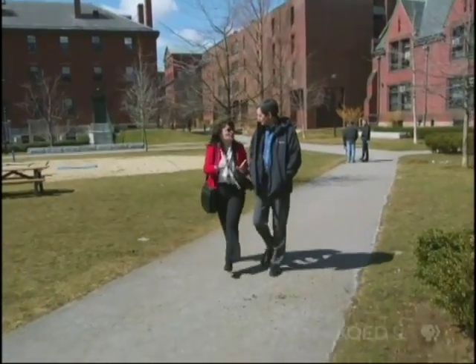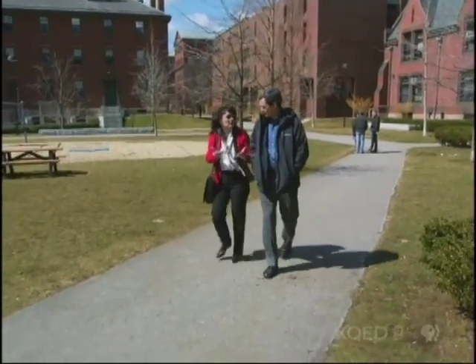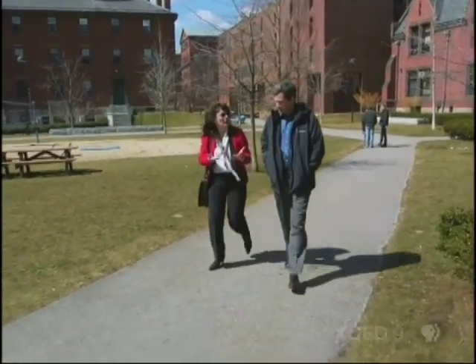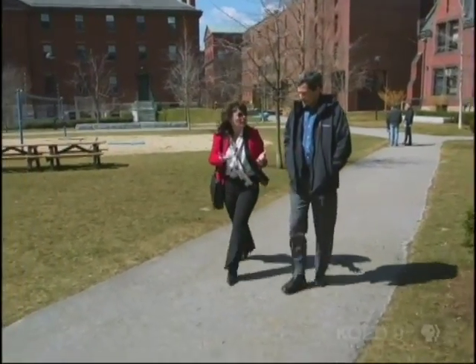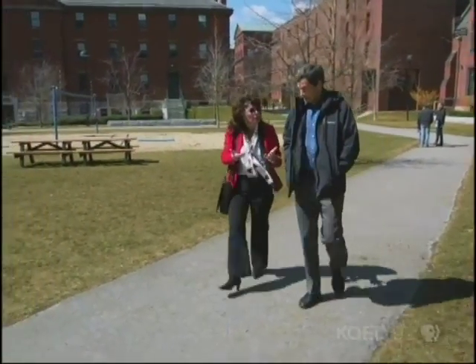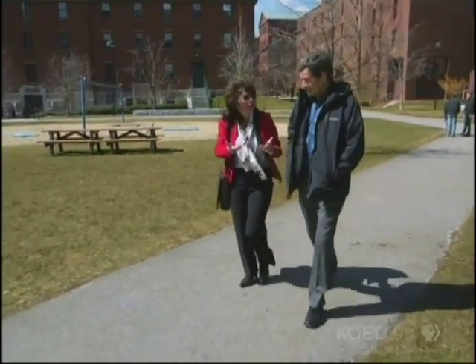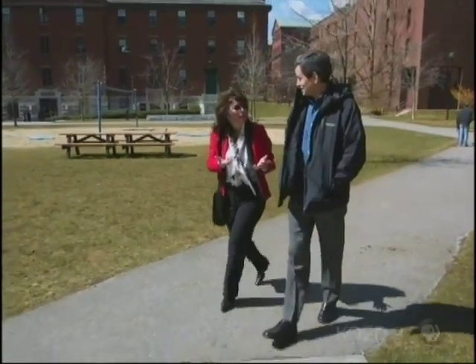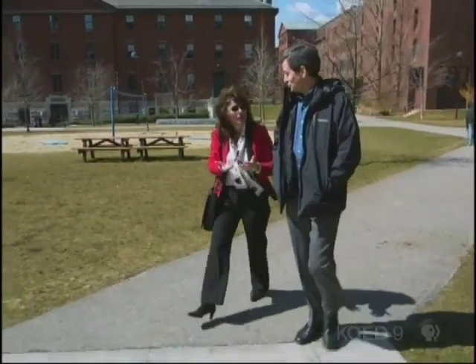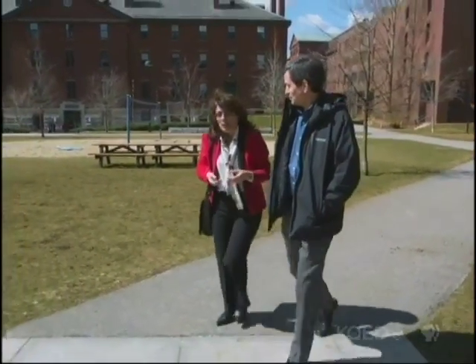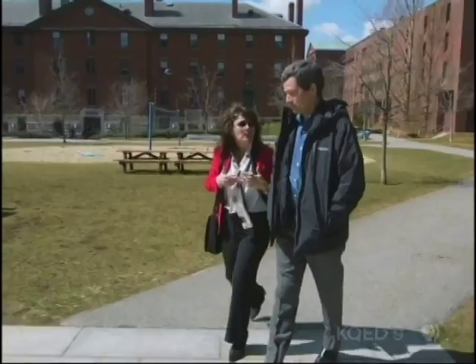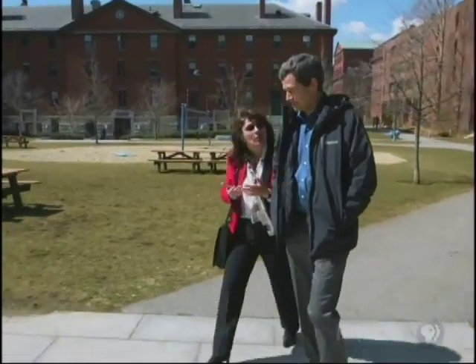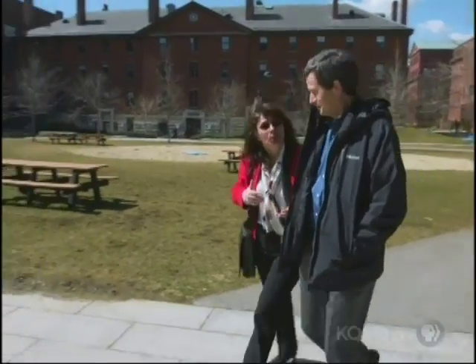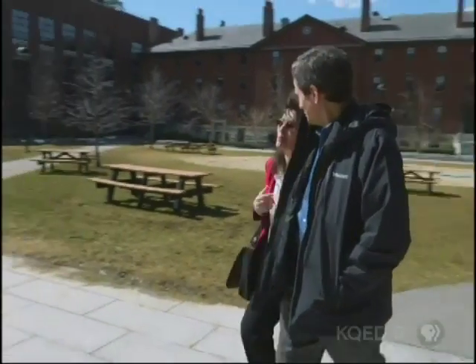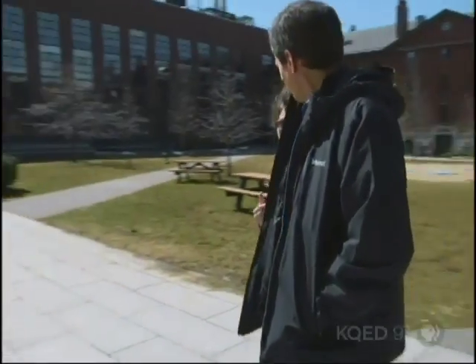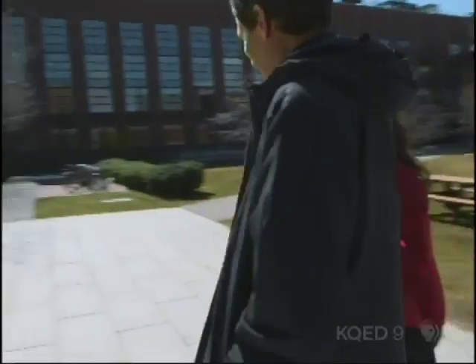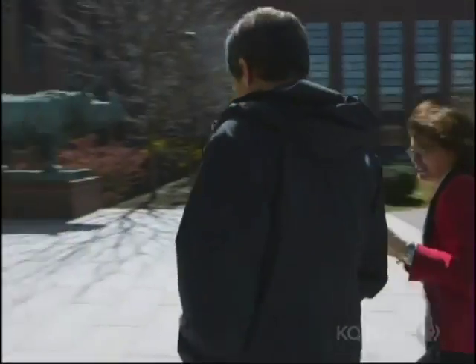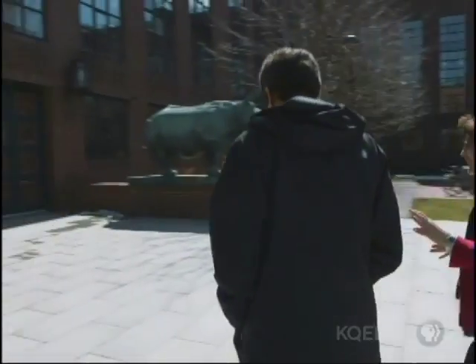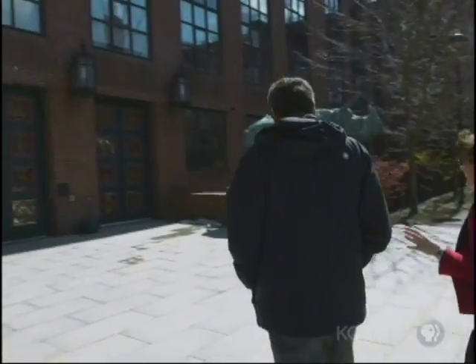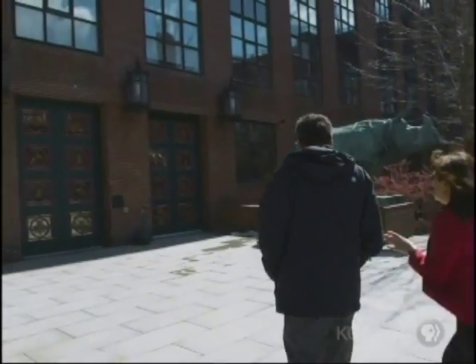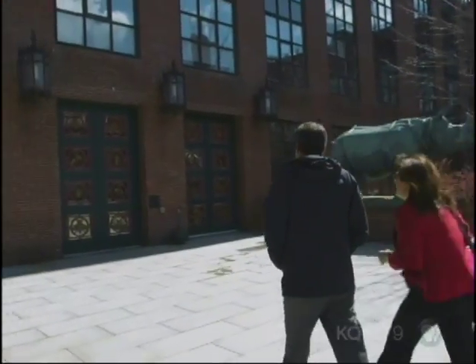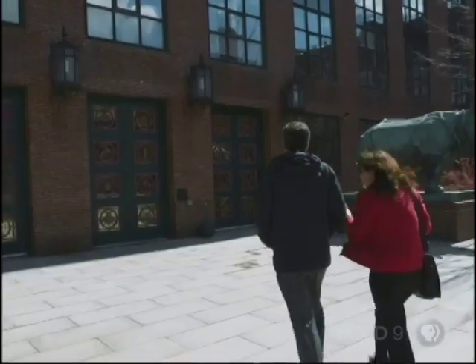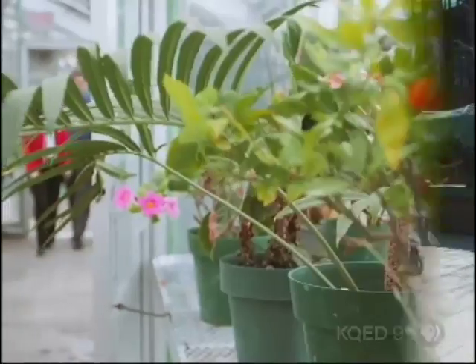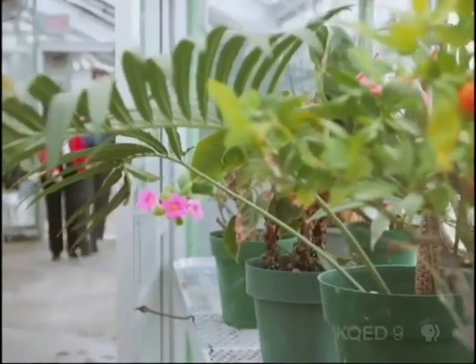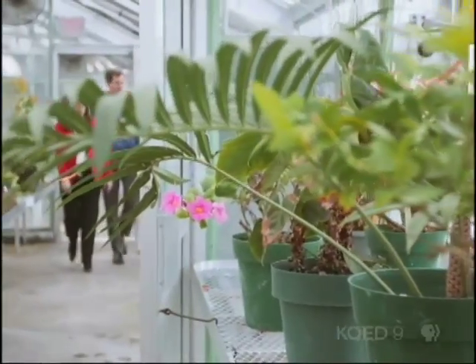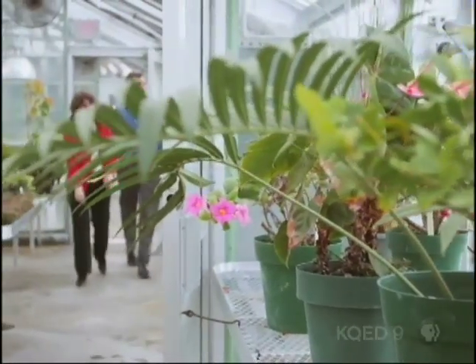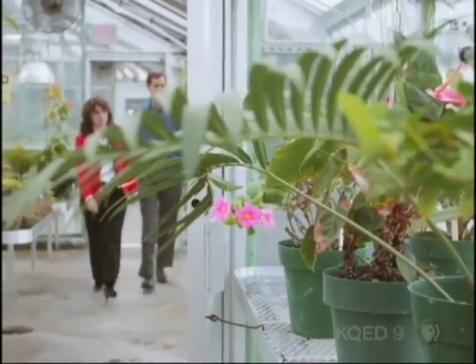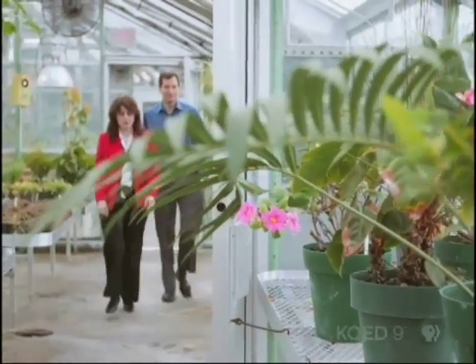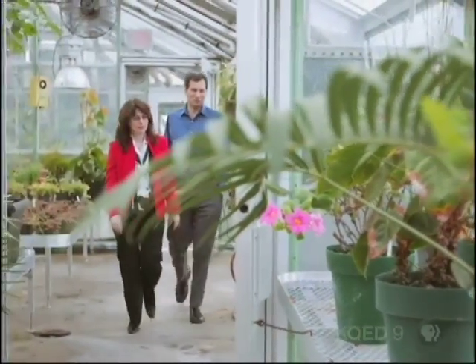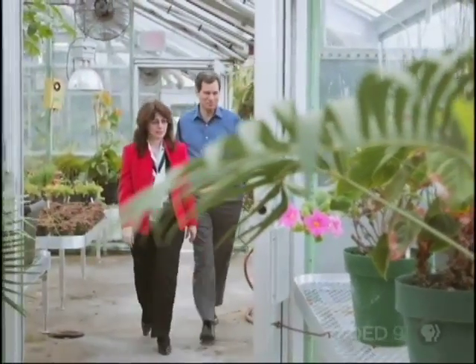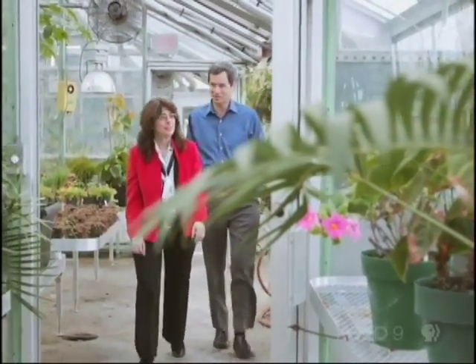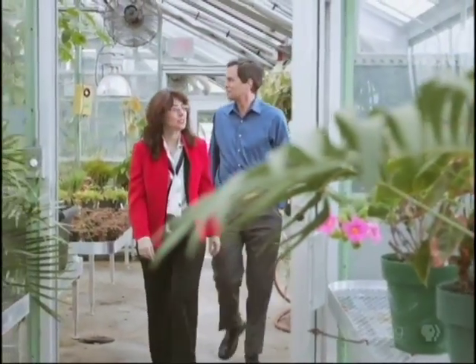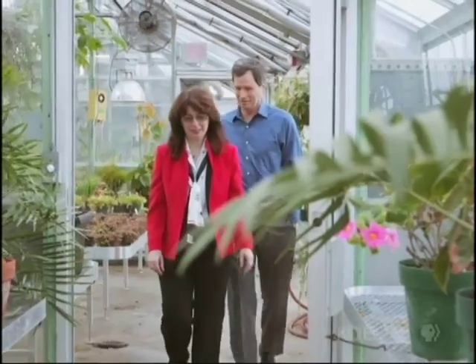I've traveled to Harvard University to meet materials scientist Joanna Aizenberg. She's taking me to see a plant with tiny structures on its surface that play a slick trick — one we might use for new materials in sticky situations.